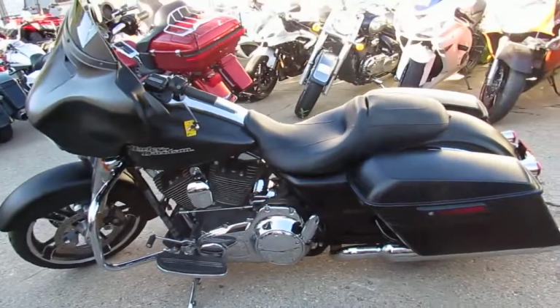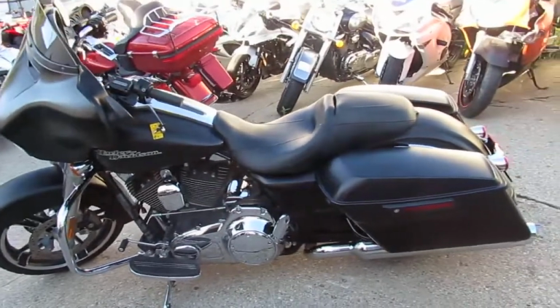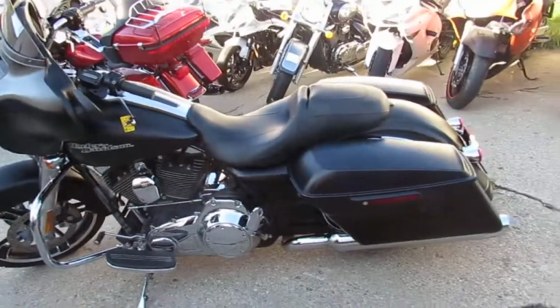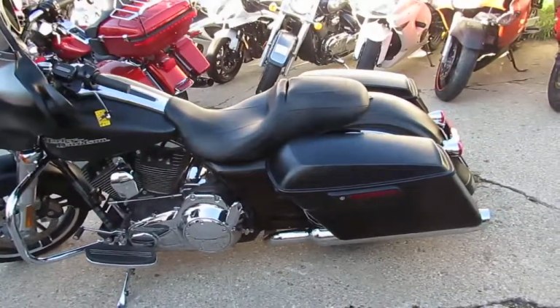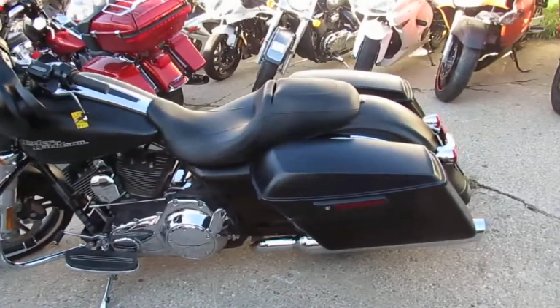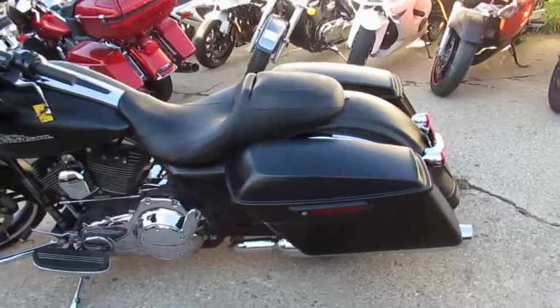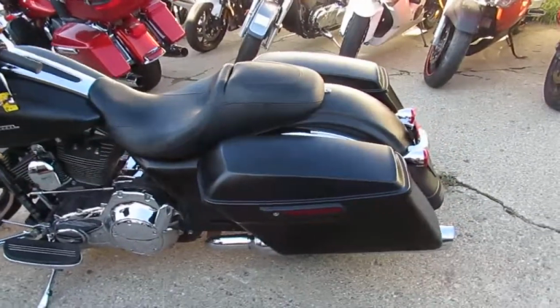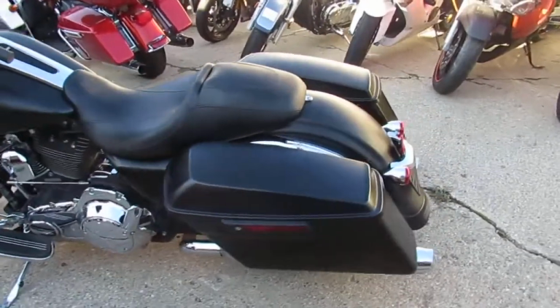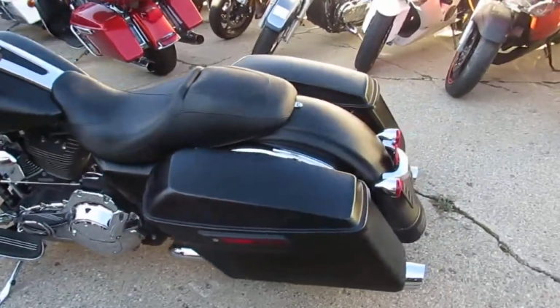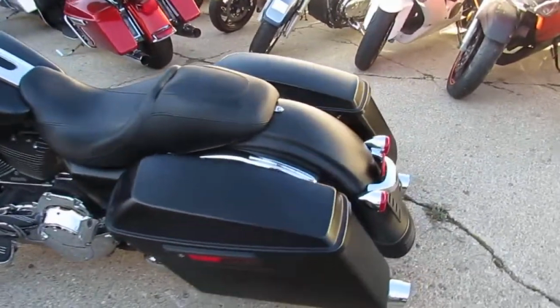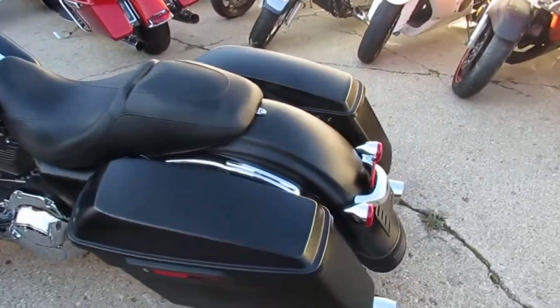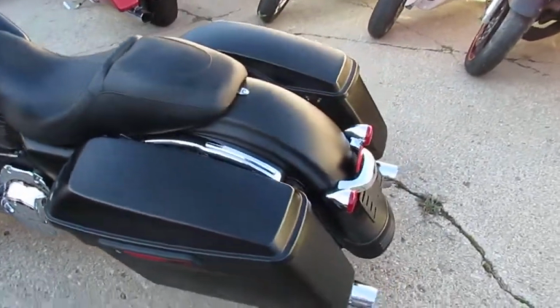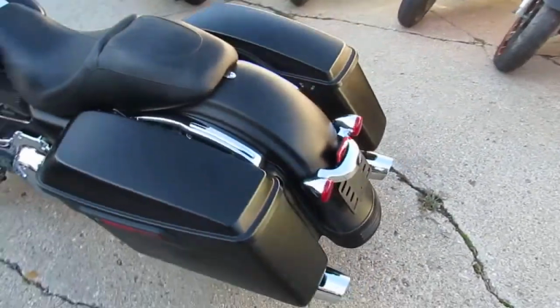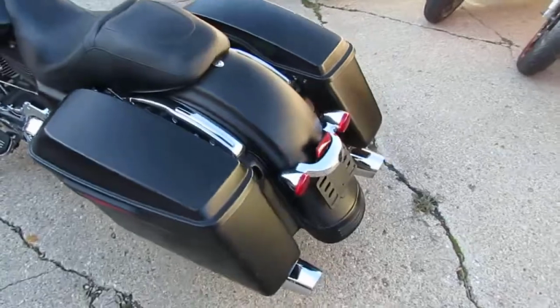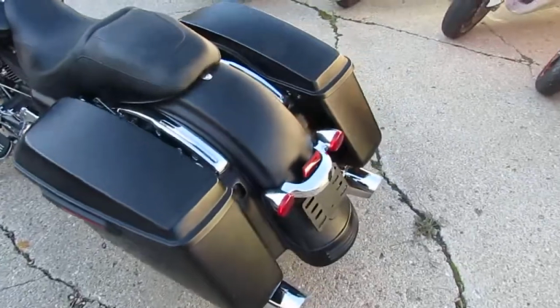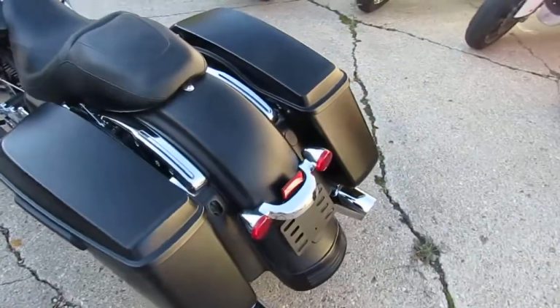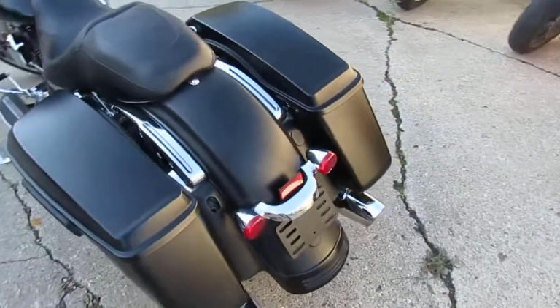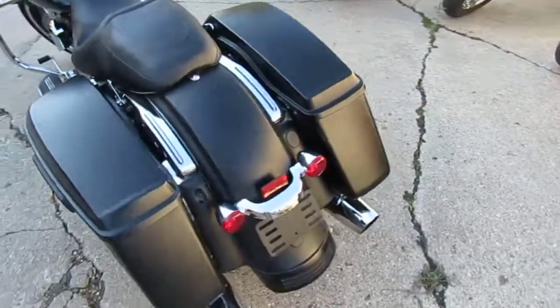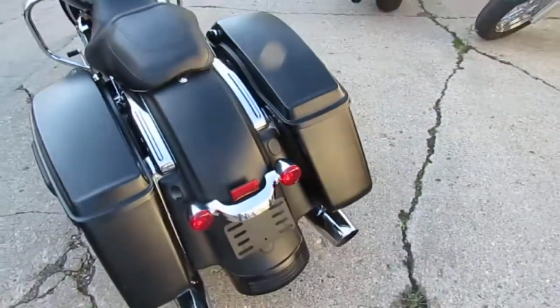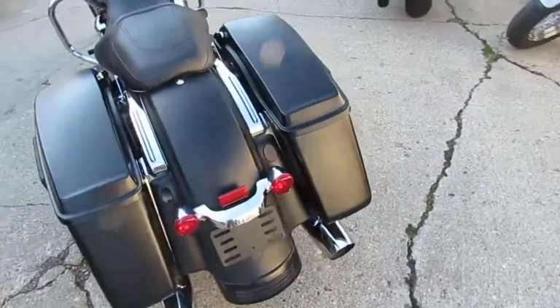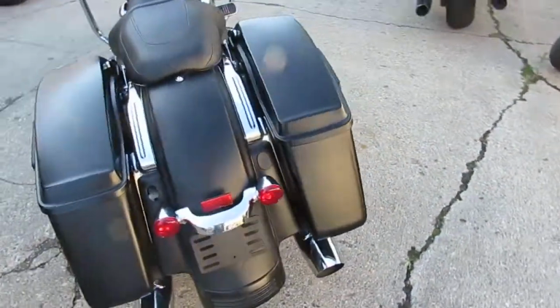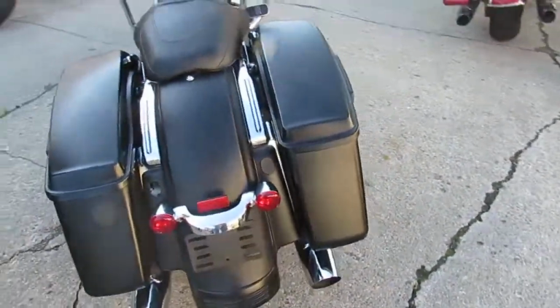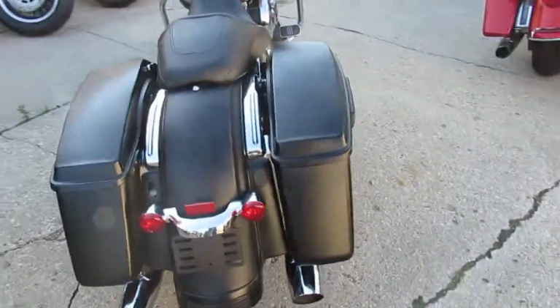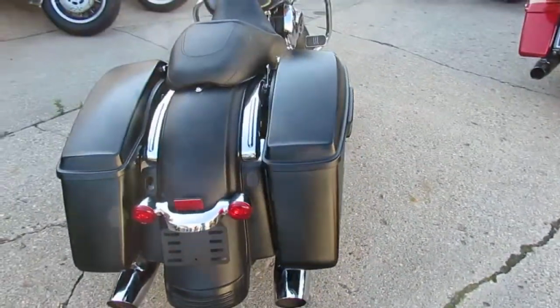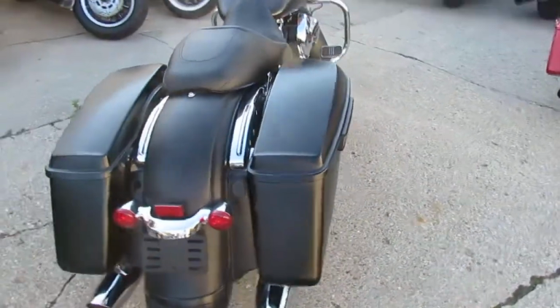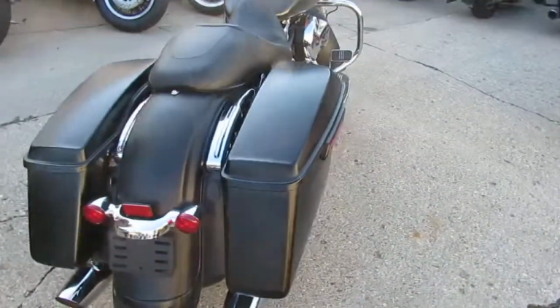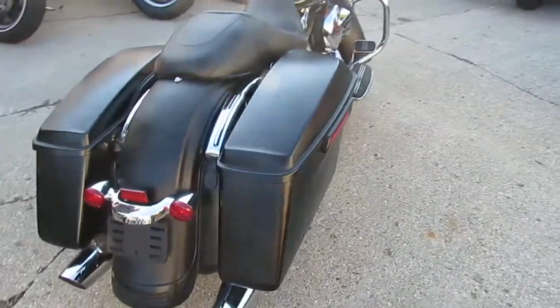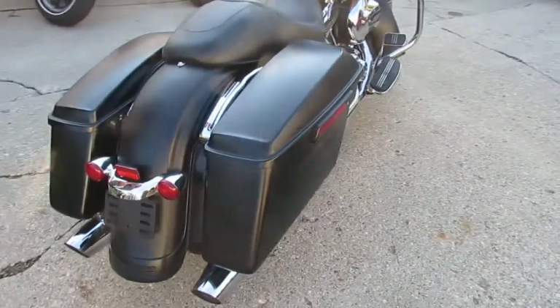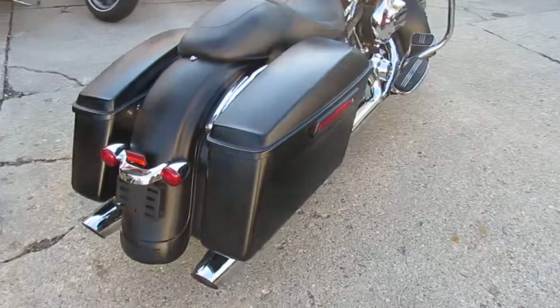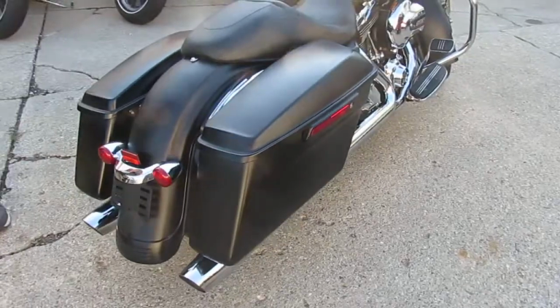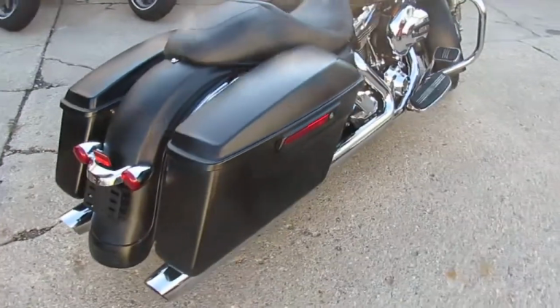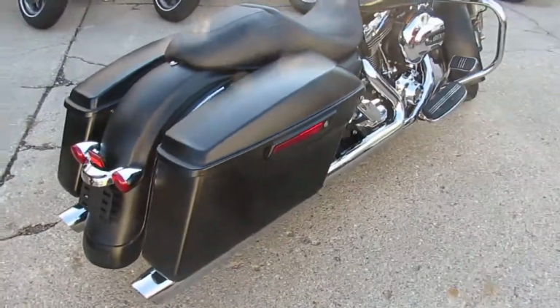Hey guys, it's ApprovalPowerSports.com here. We're doing some videos on the Harleys we just got in — just had another semi-load. Keep an eye on our YouTube and our Facebook. We're going to be getting these things loaded up and for sale as soon as we can for you guys.